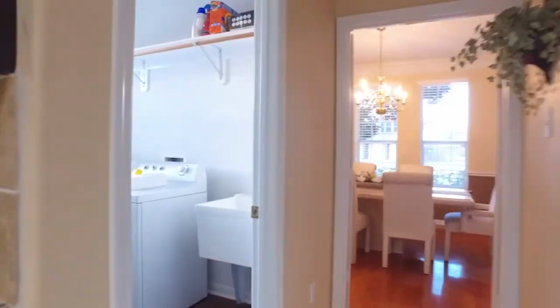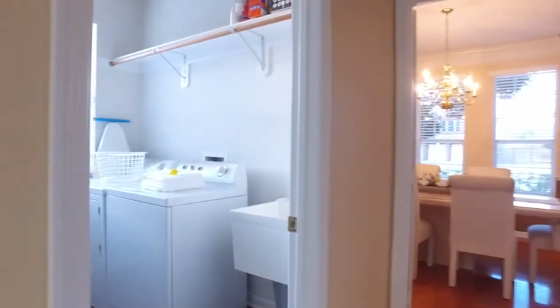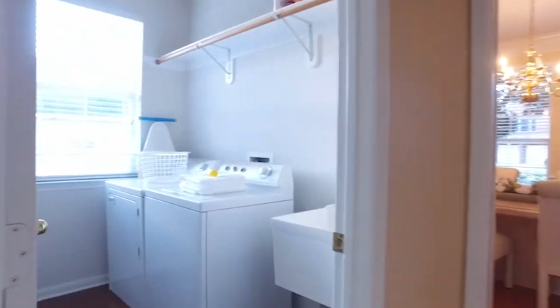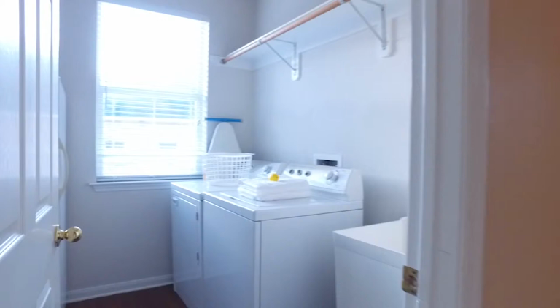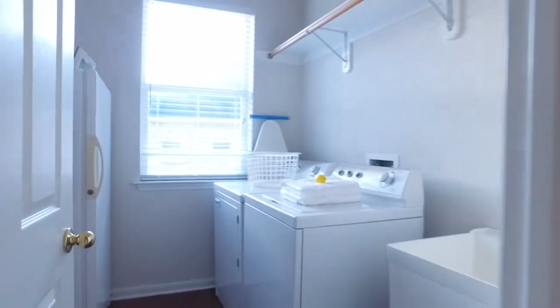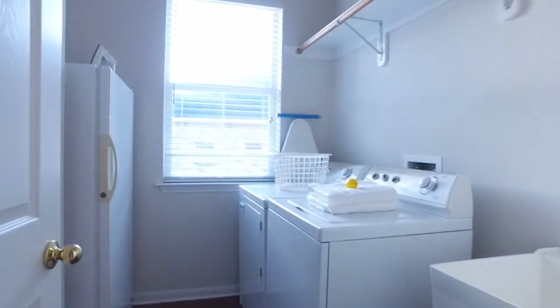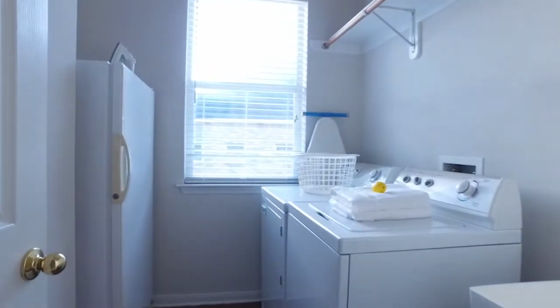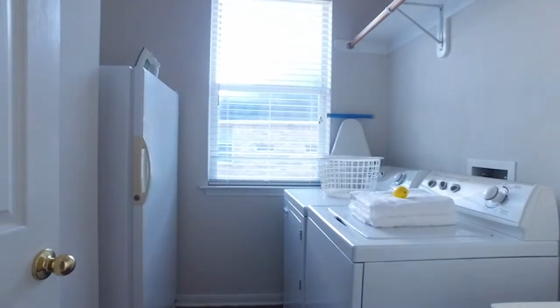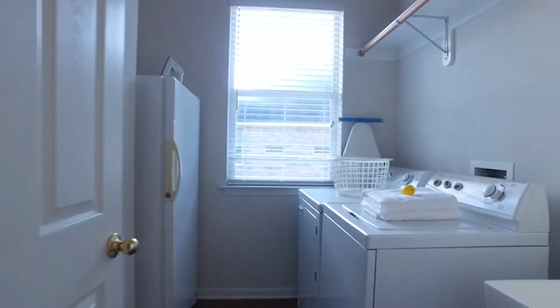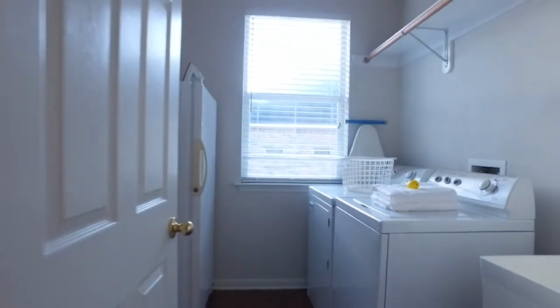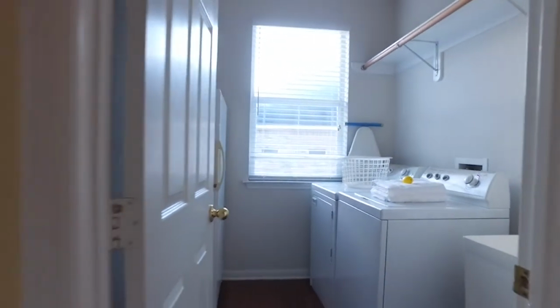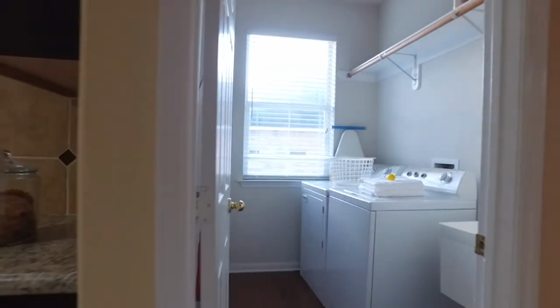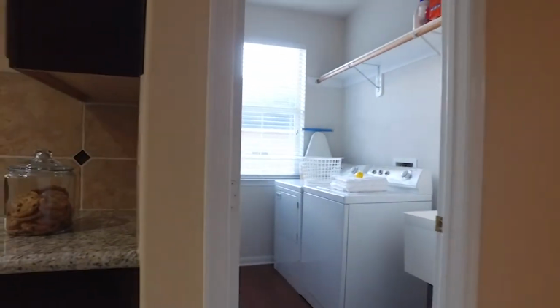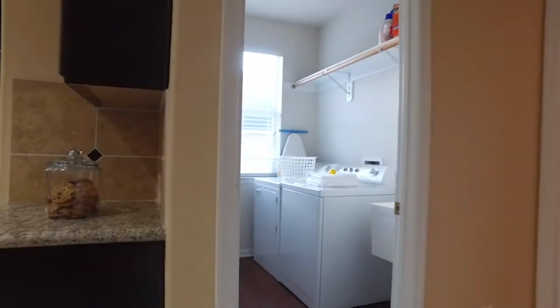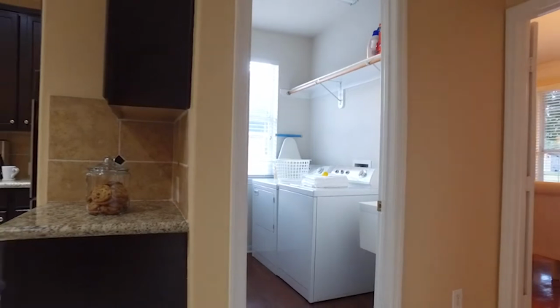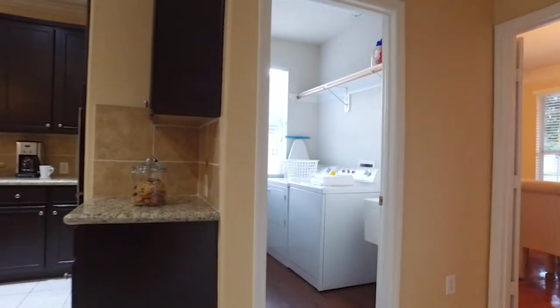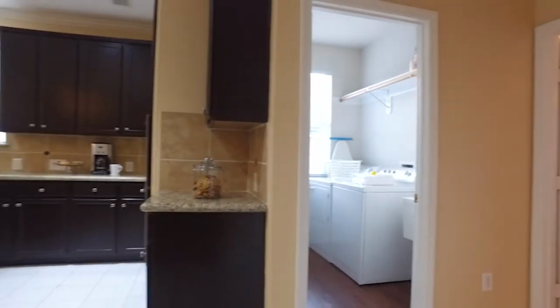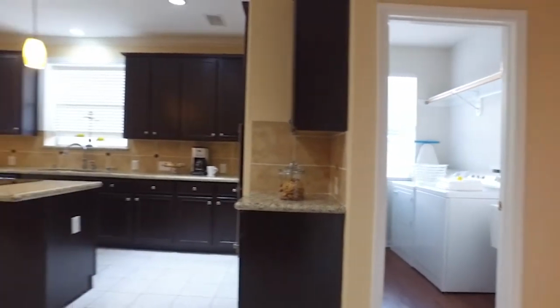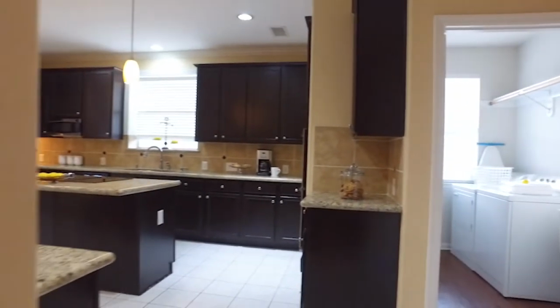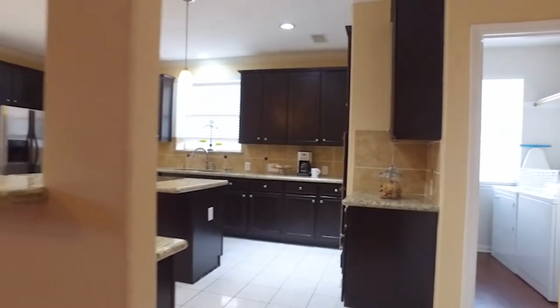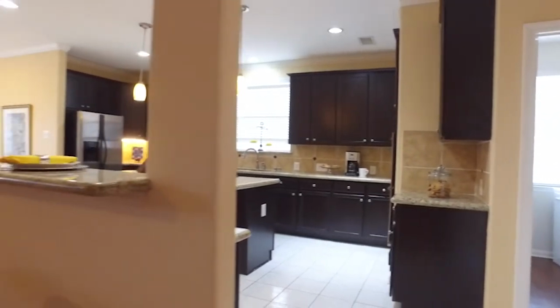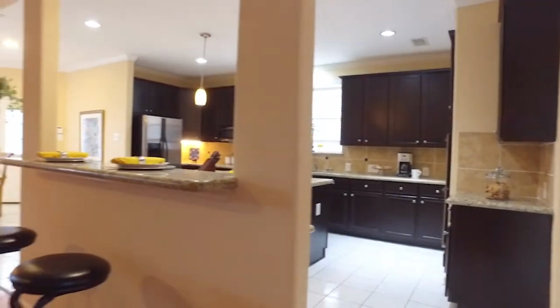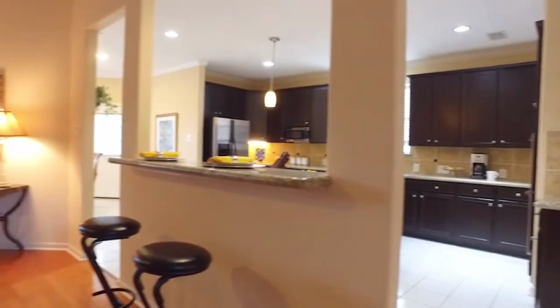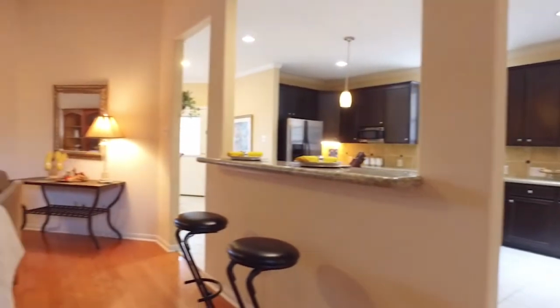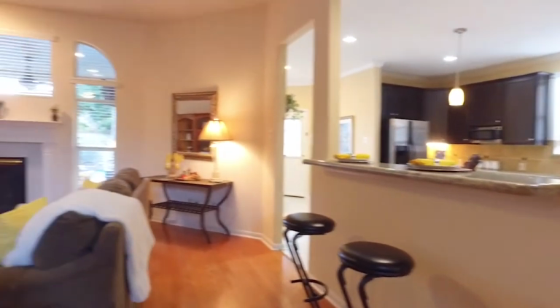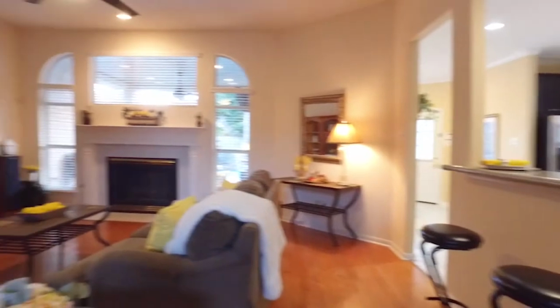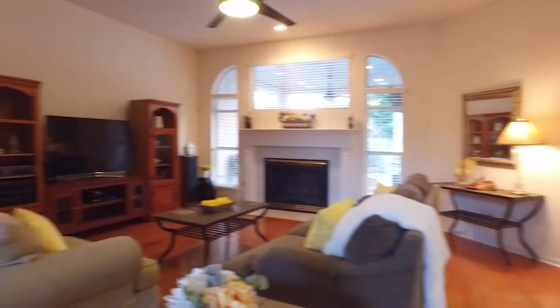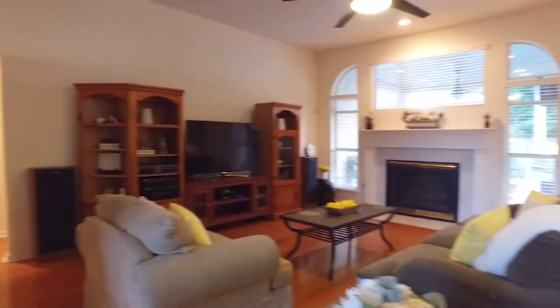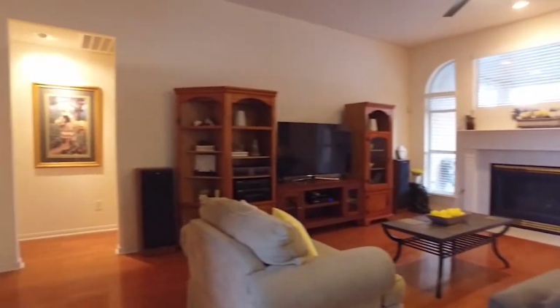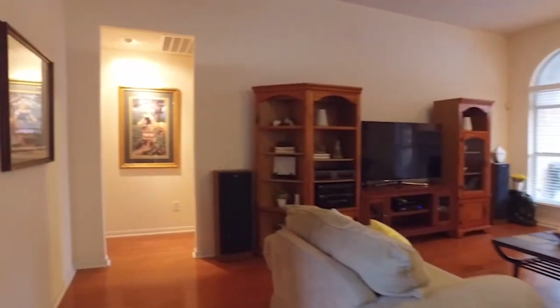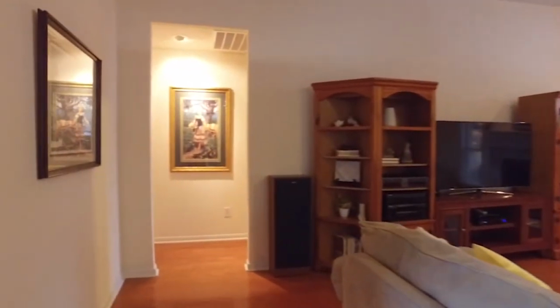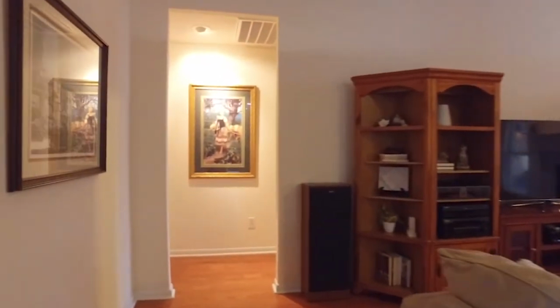The laundry room is inside the home with a sink and plenty of room for a fridge. There's so much square footage. This home has never flooded per the seller, and it's located in the Cy-Fair Independent School District.